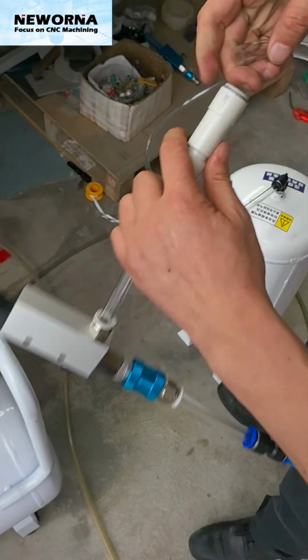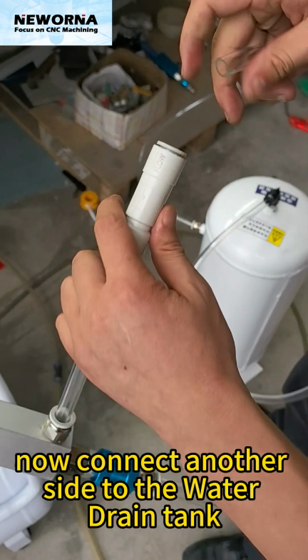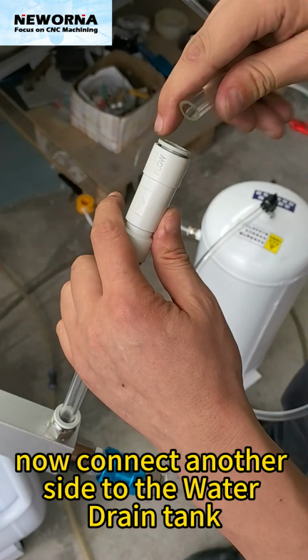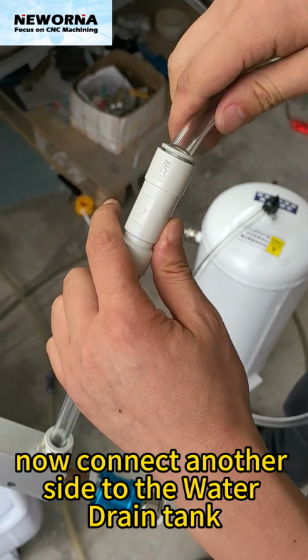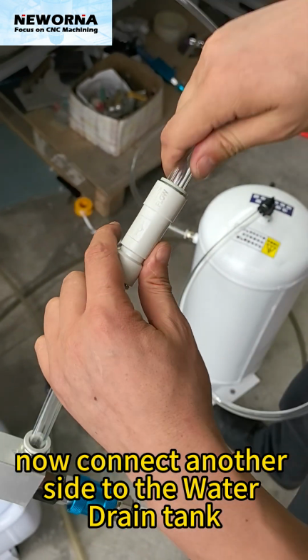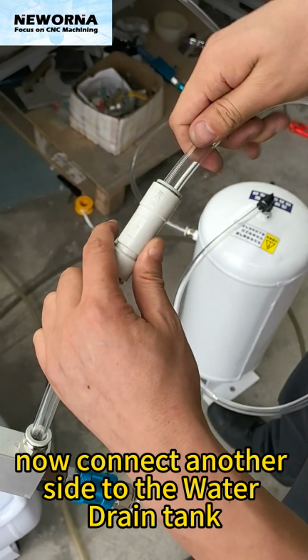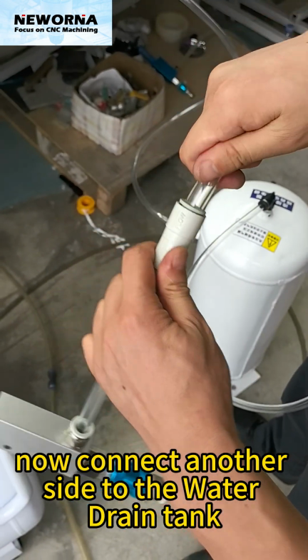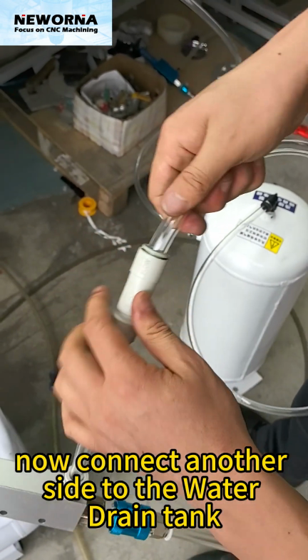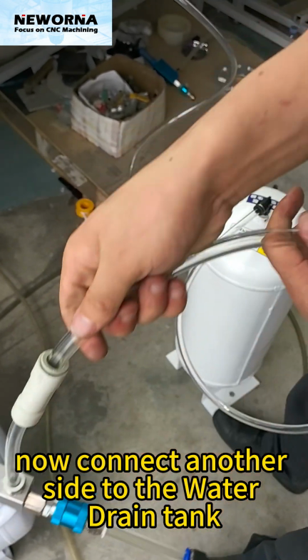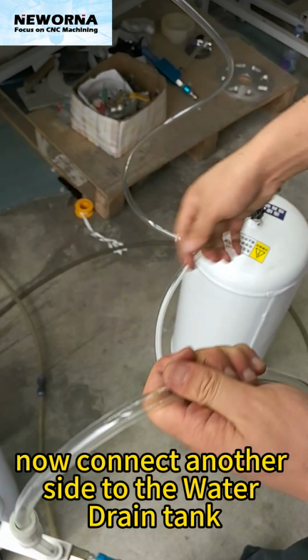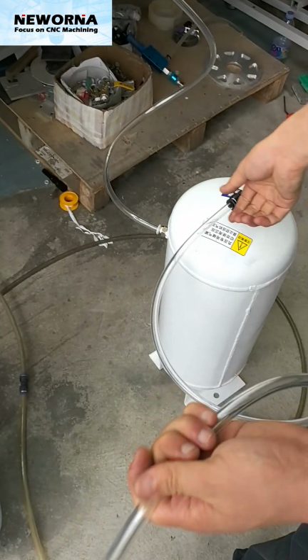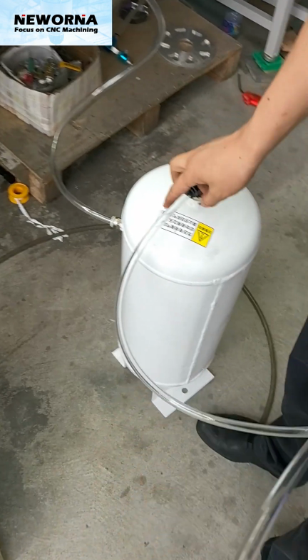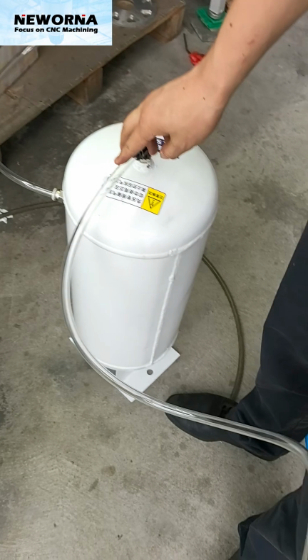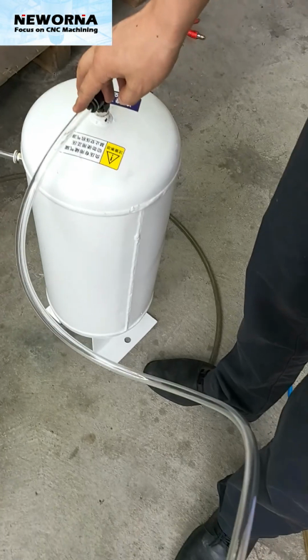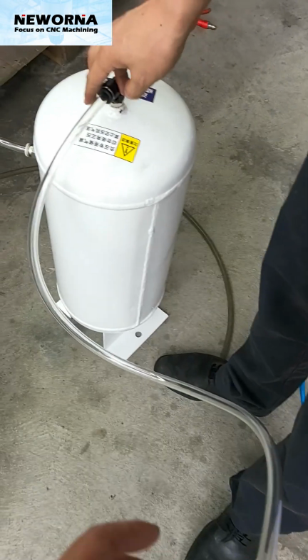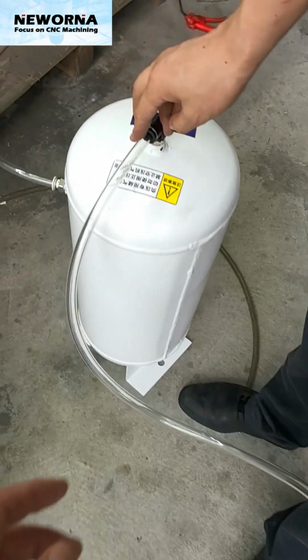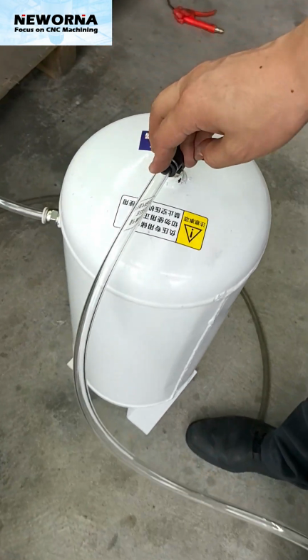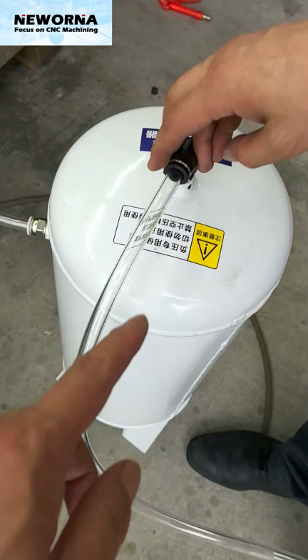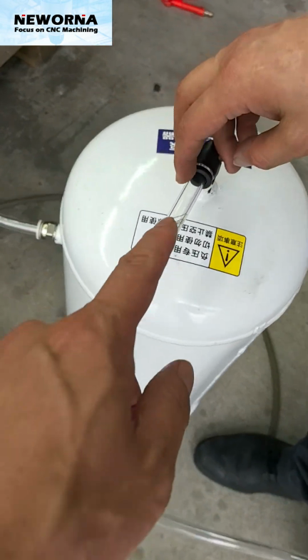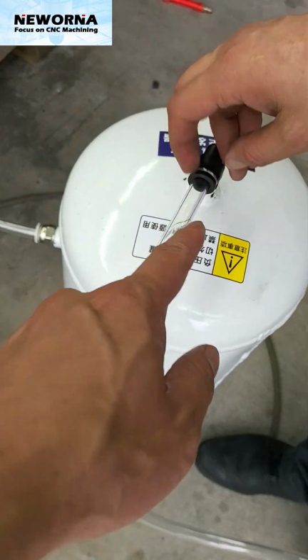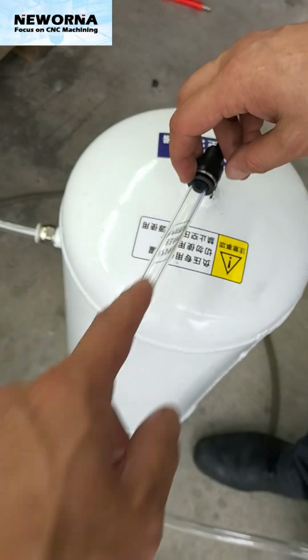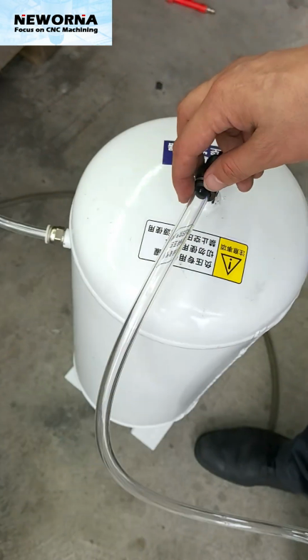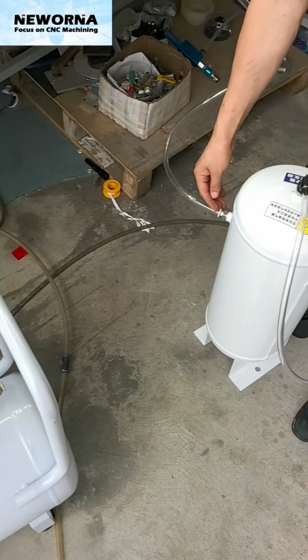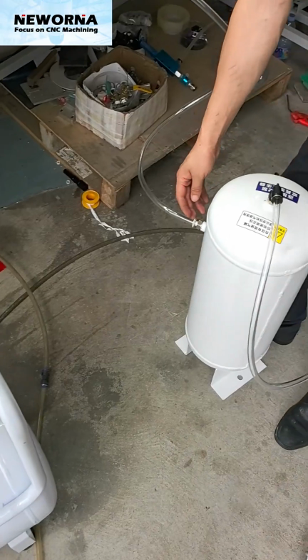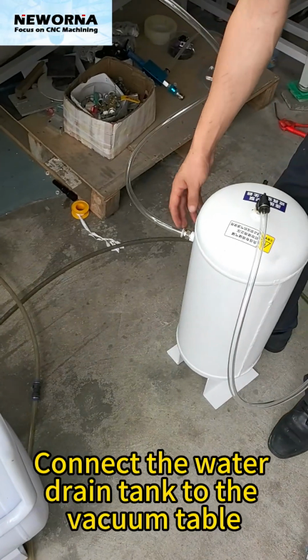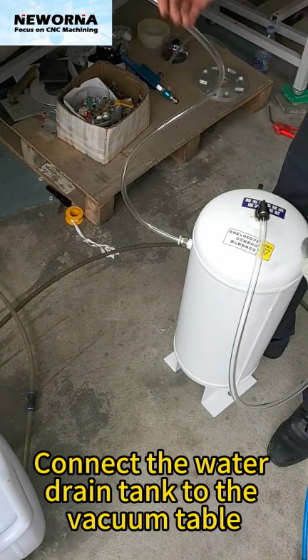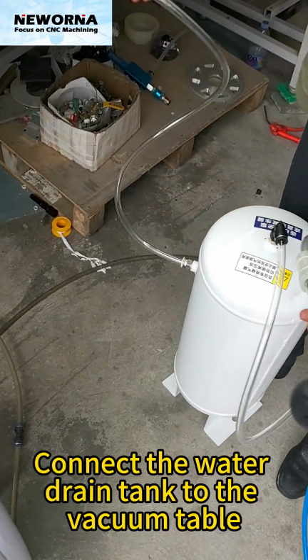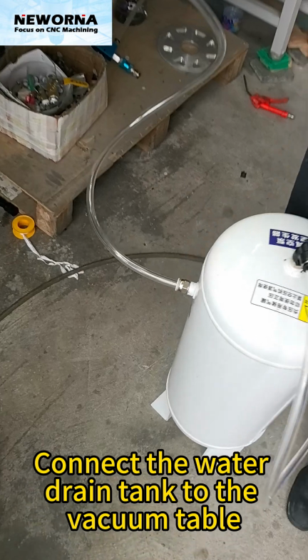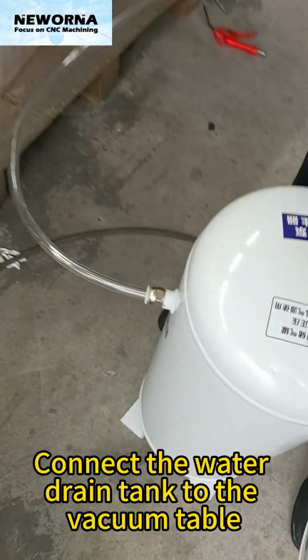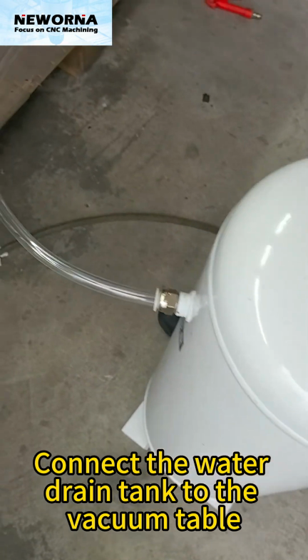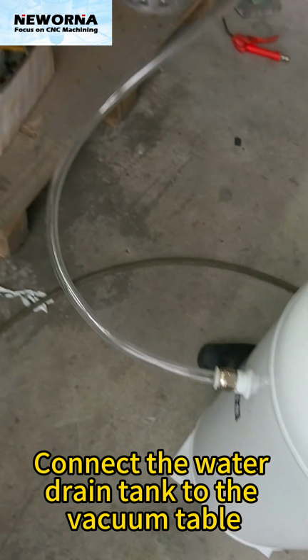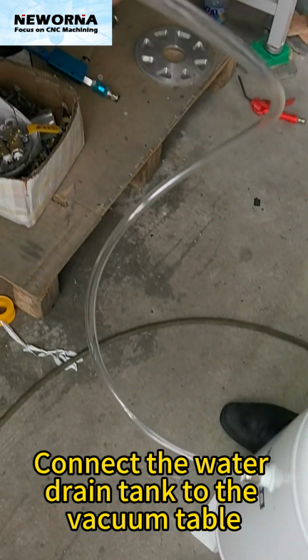Now connect the other side to the water drain tank. Then connect the water drain tank to the vacuum table.